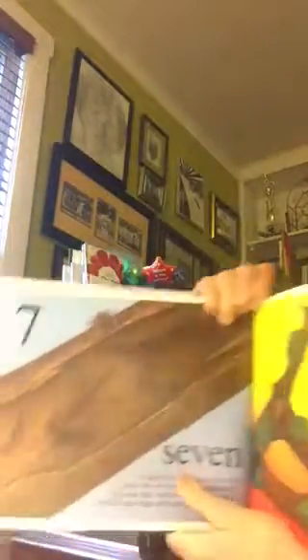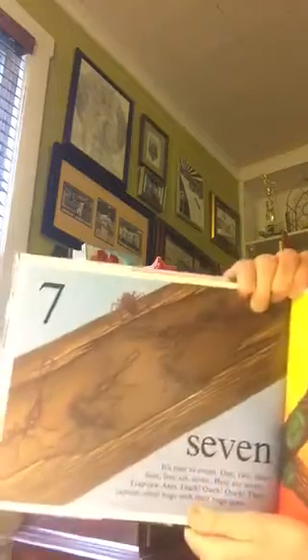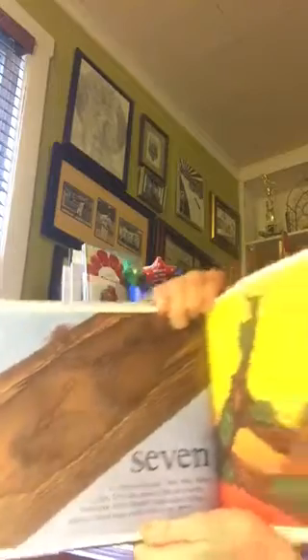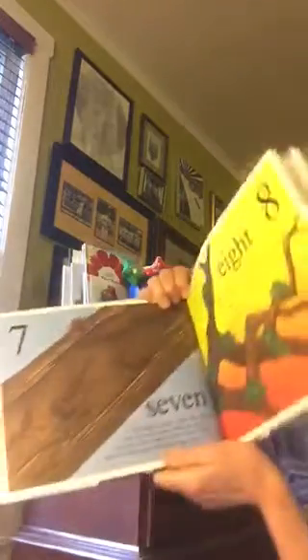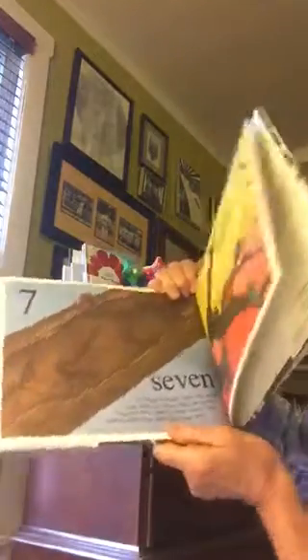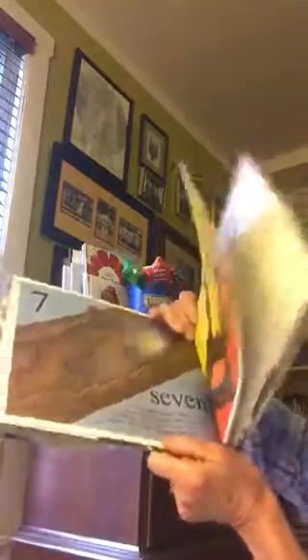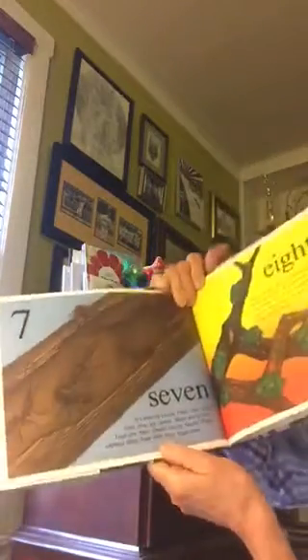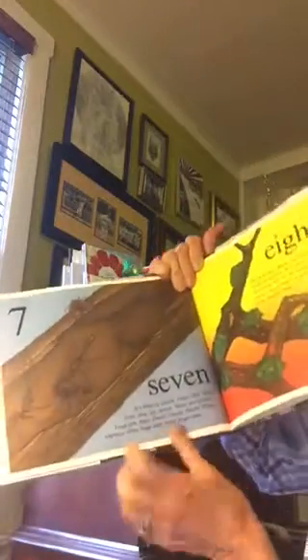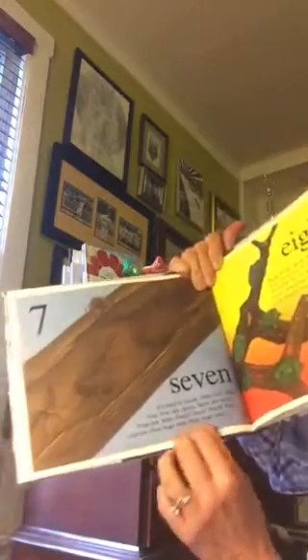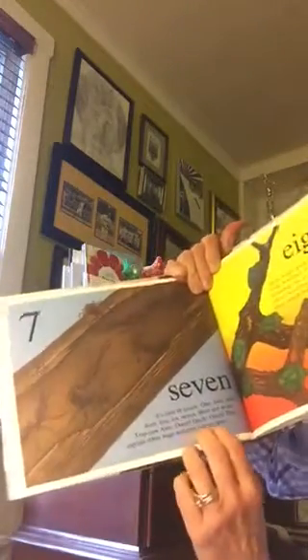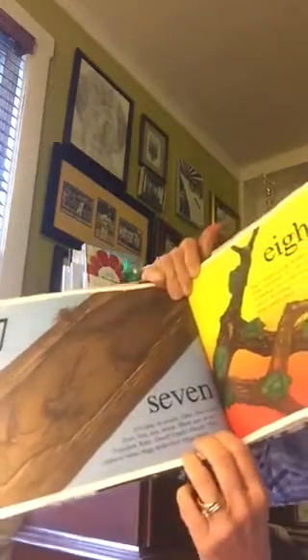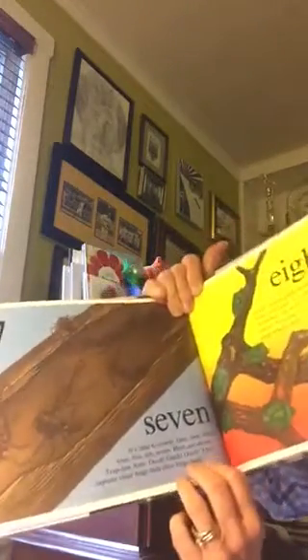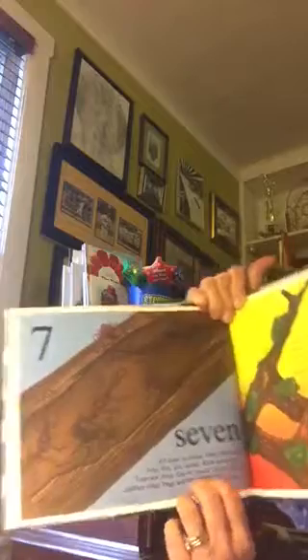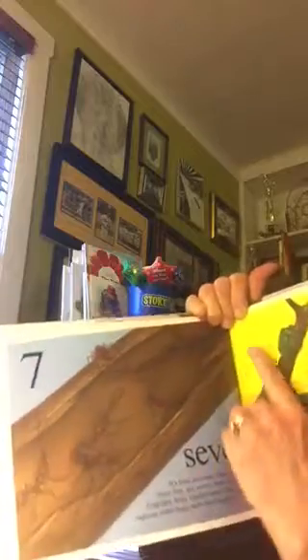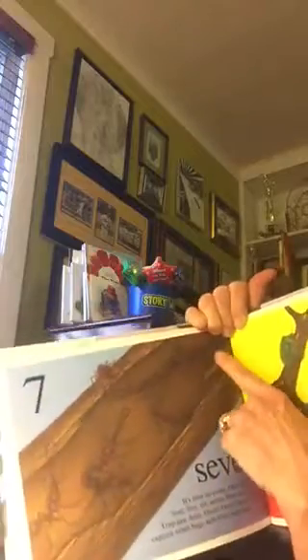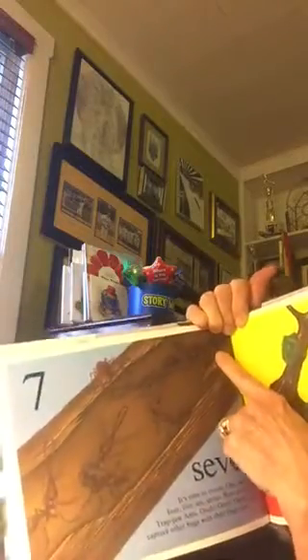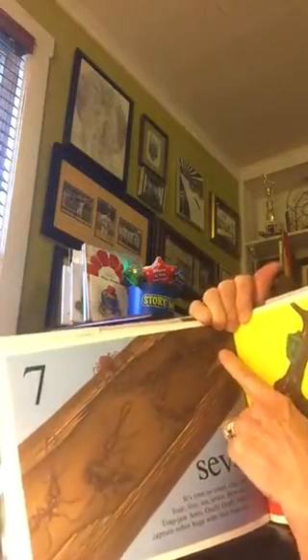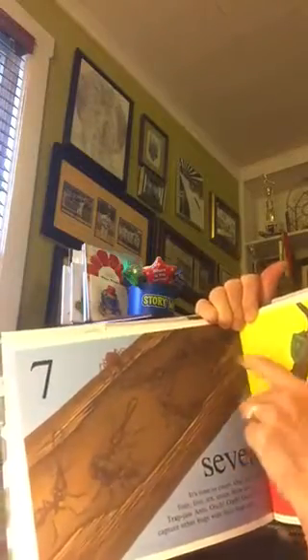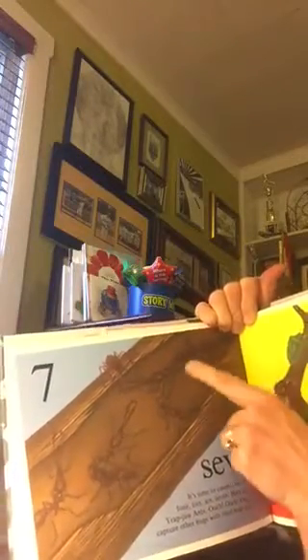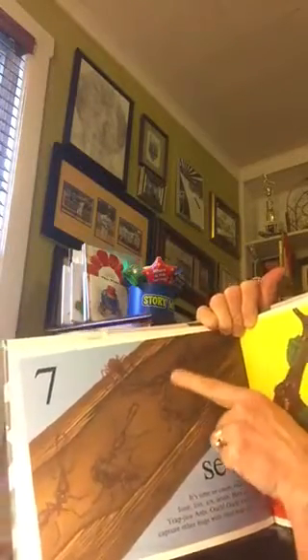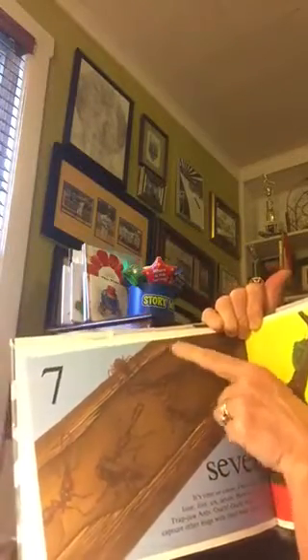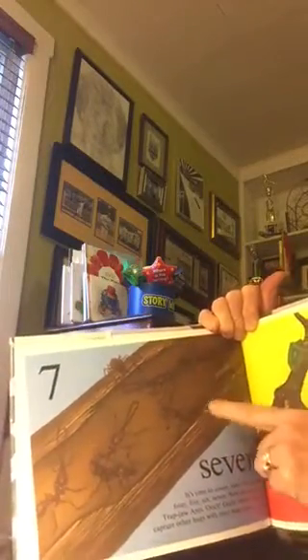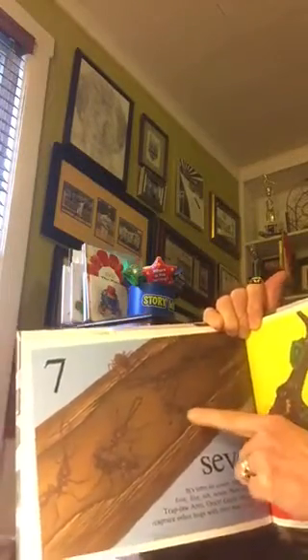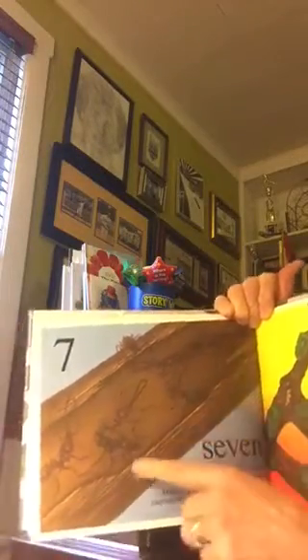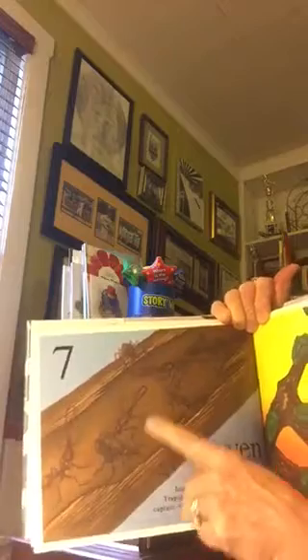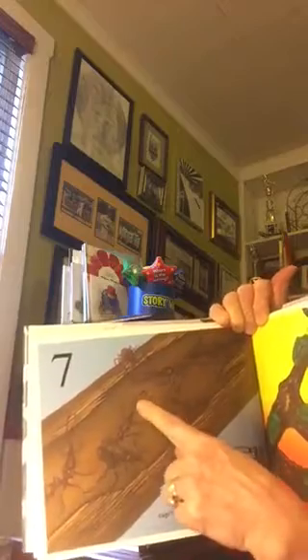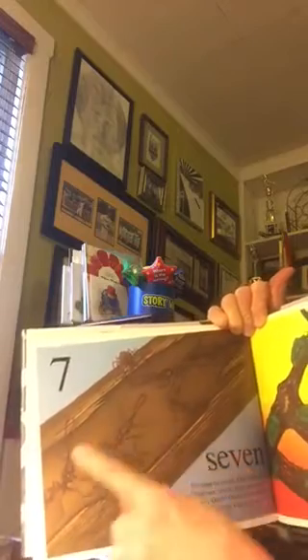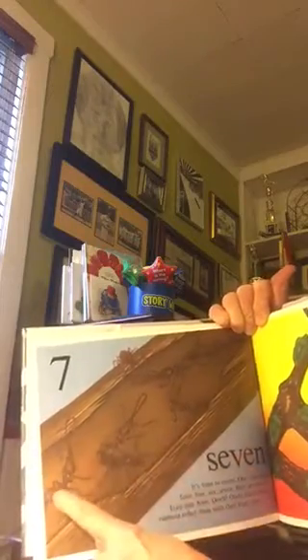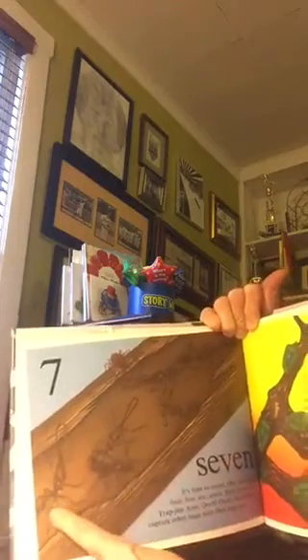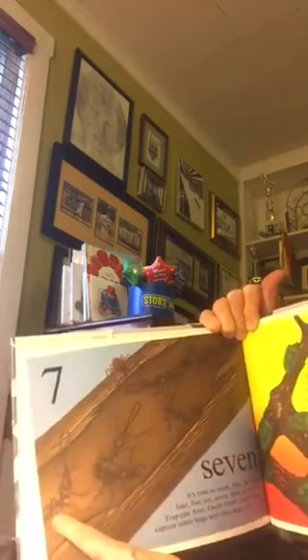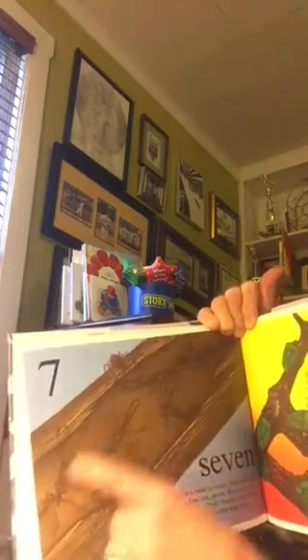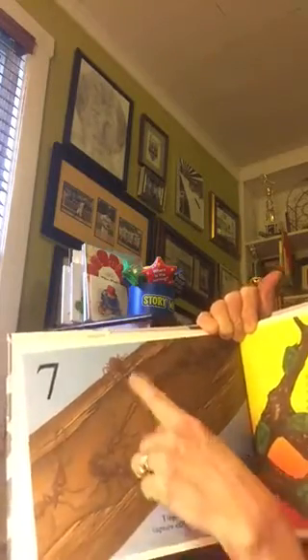Seven. It's time to count — one, two, three, four, five, six, seven.